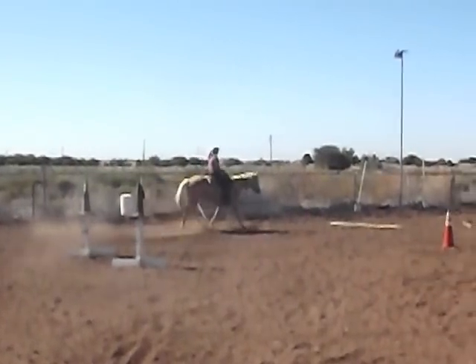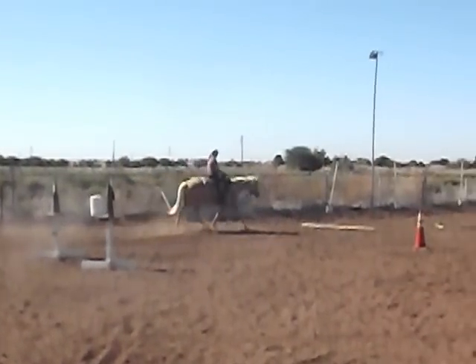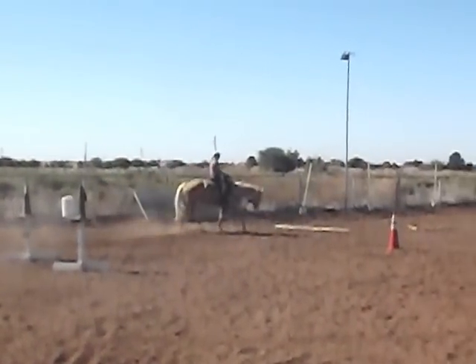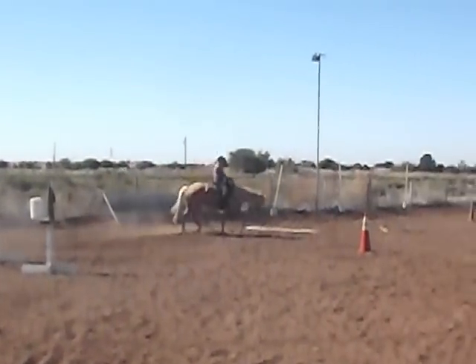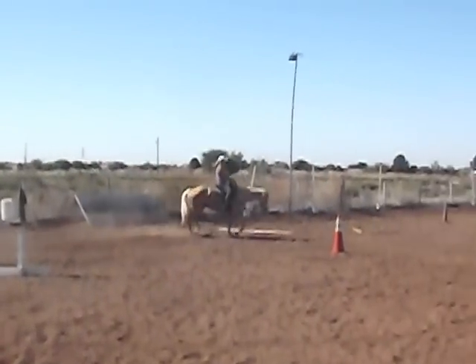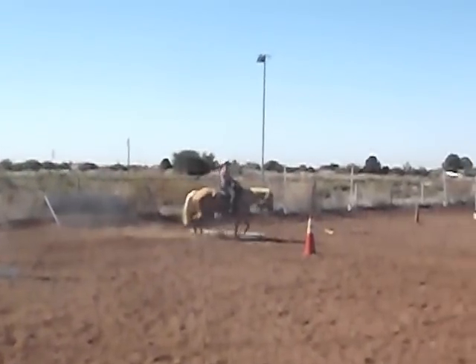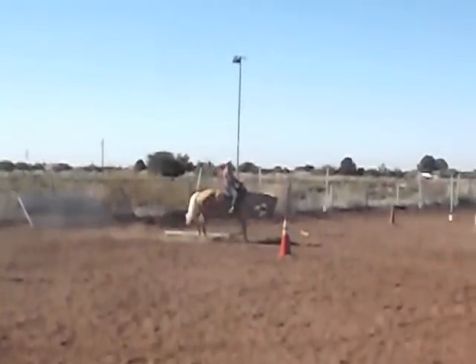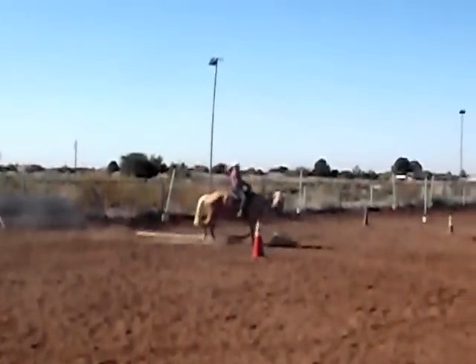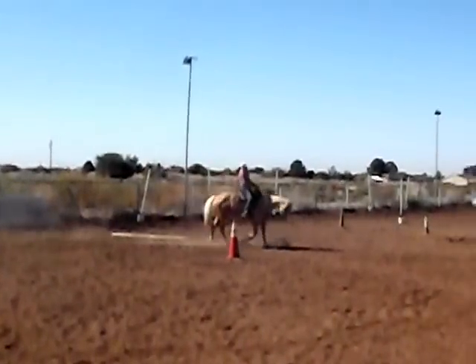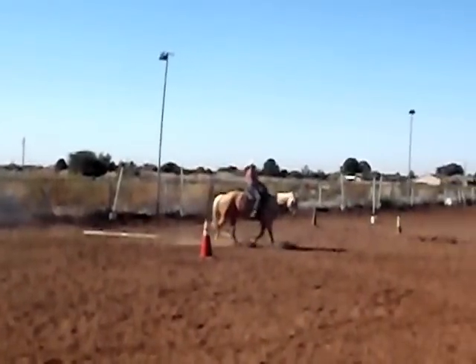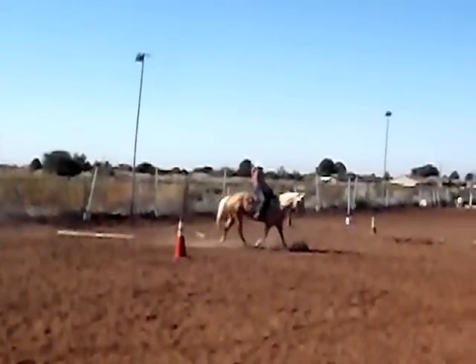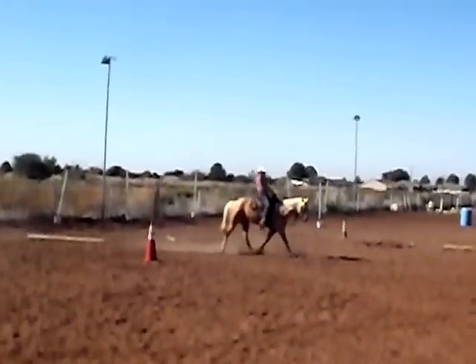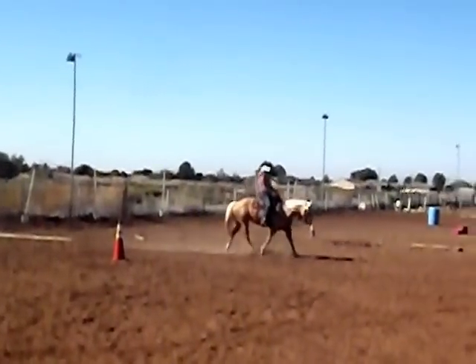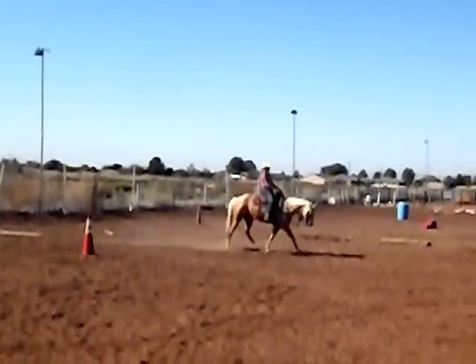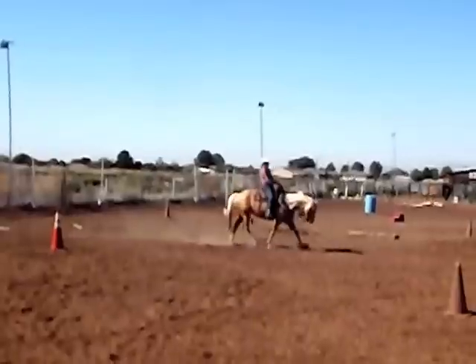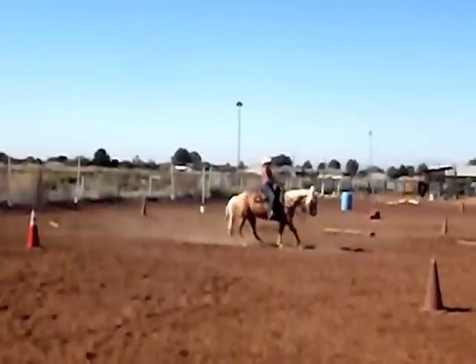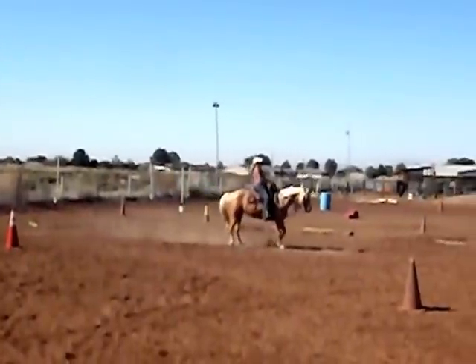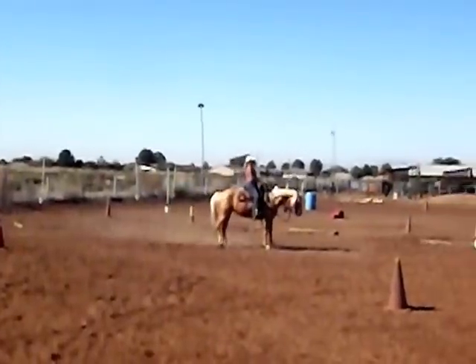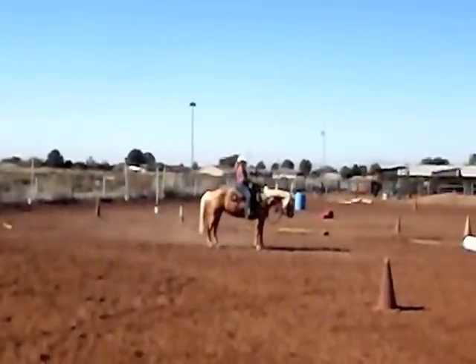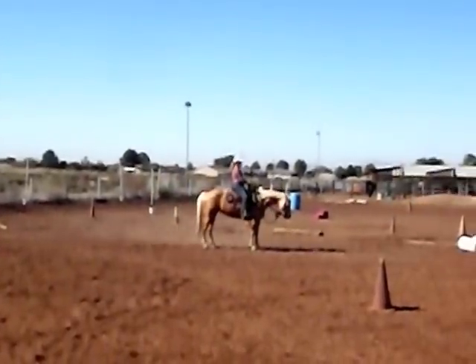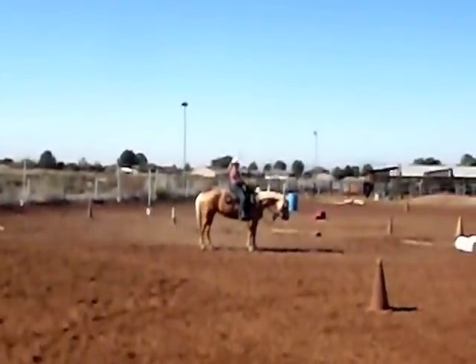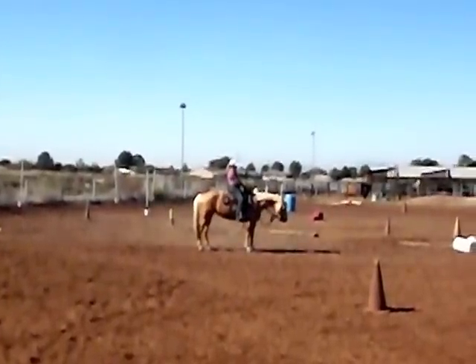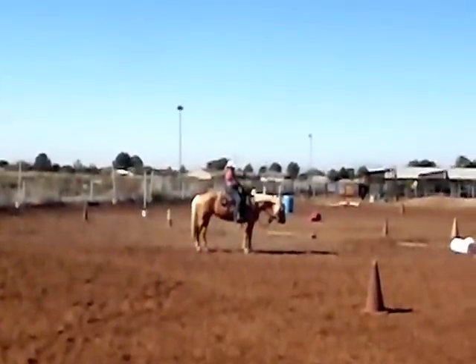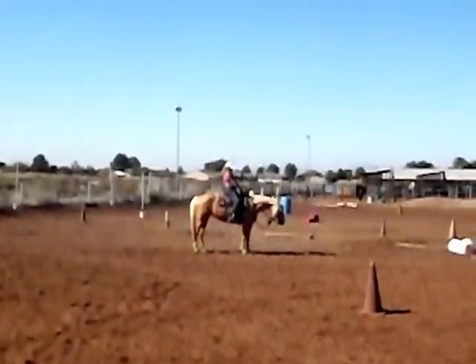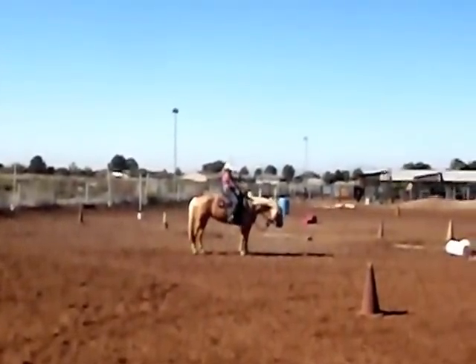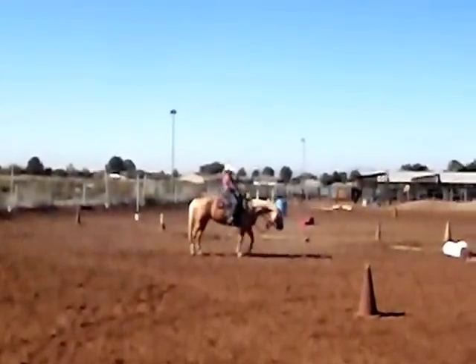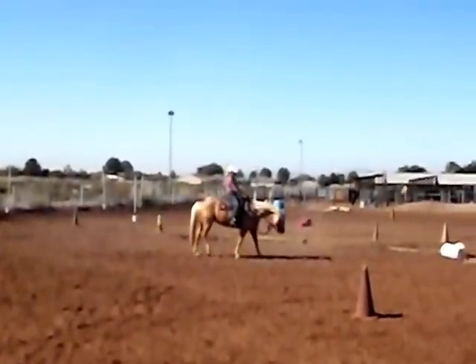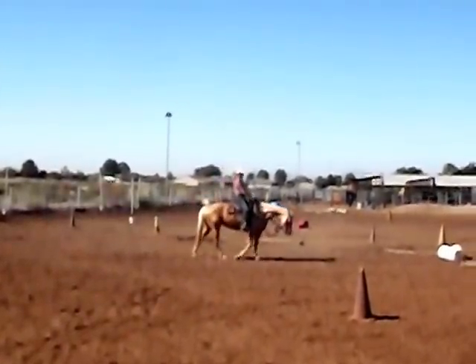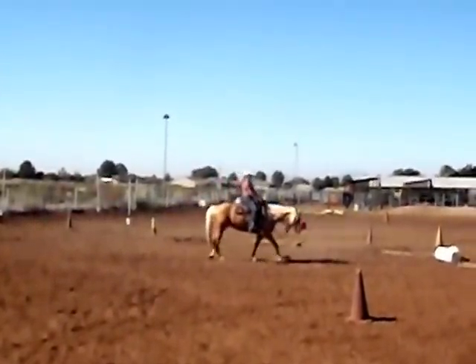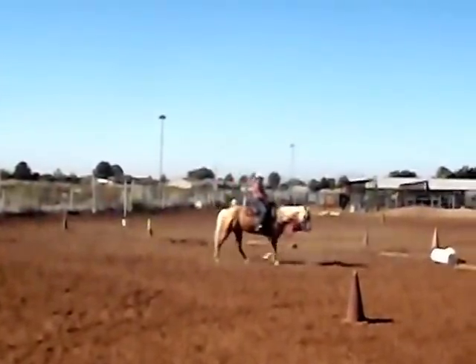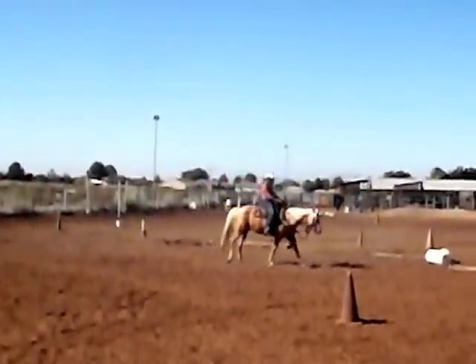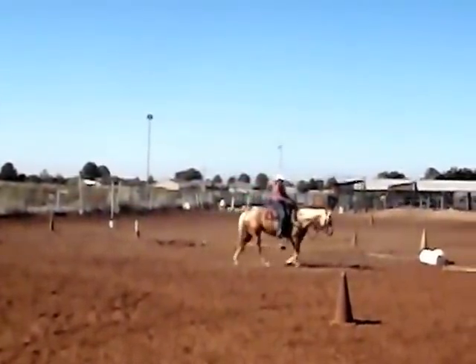This is Freedom Catalina. She is a registered Quarter Horse mare, a four or five year old, and she belongs to one of my clients, Cindy.